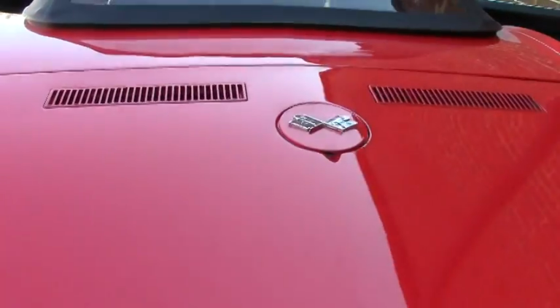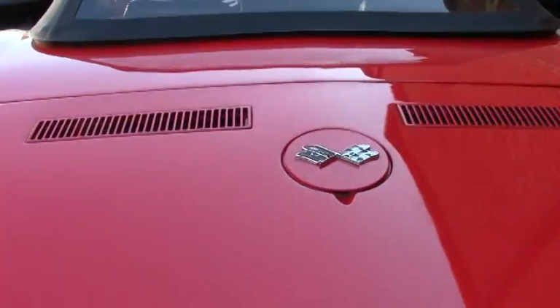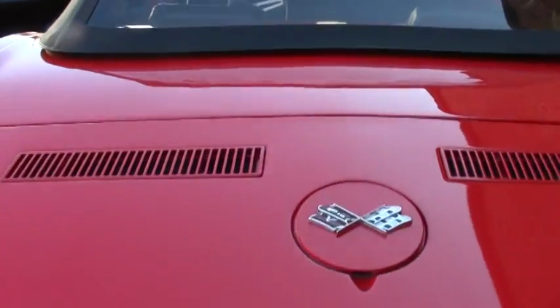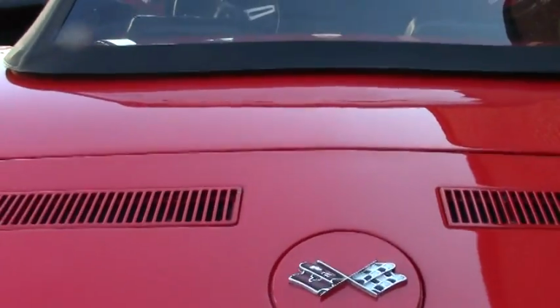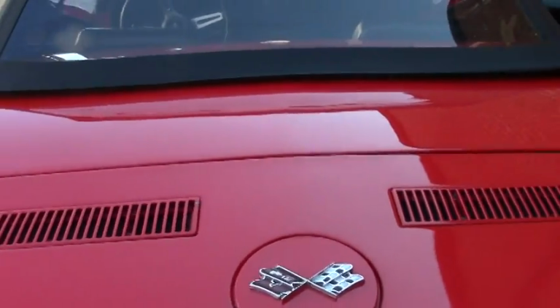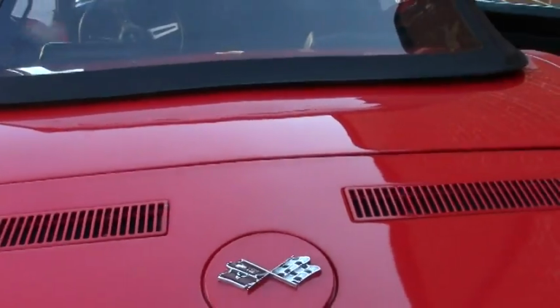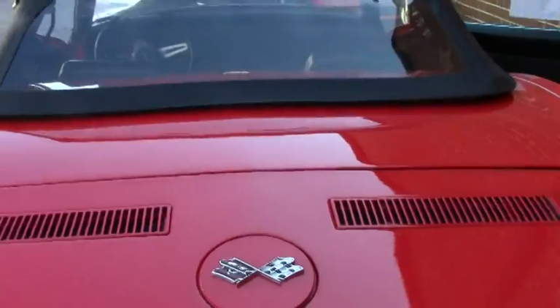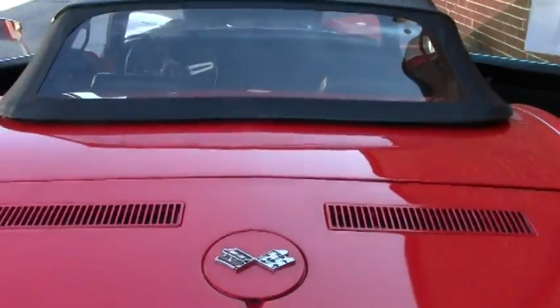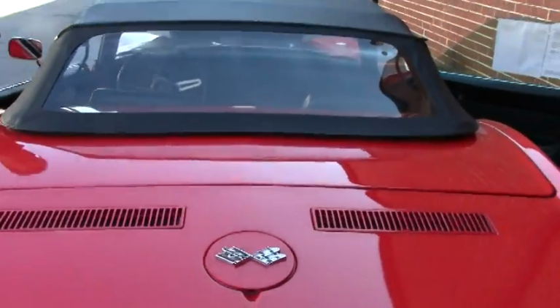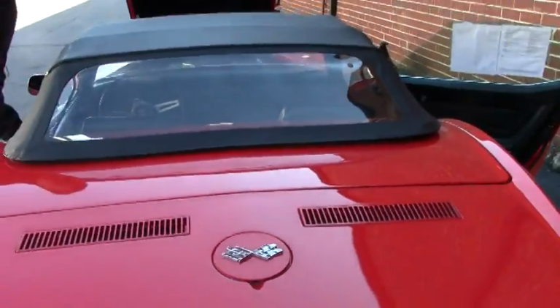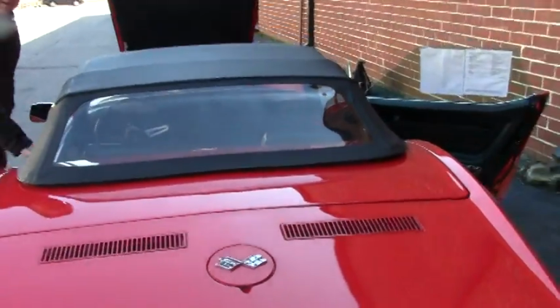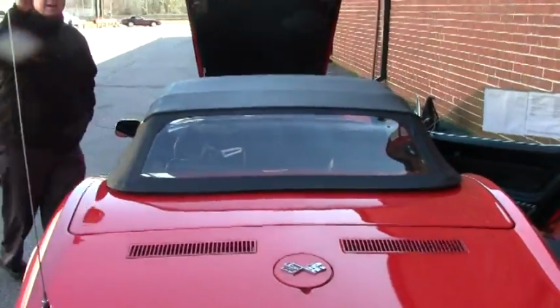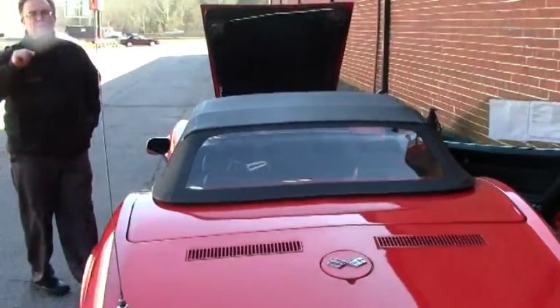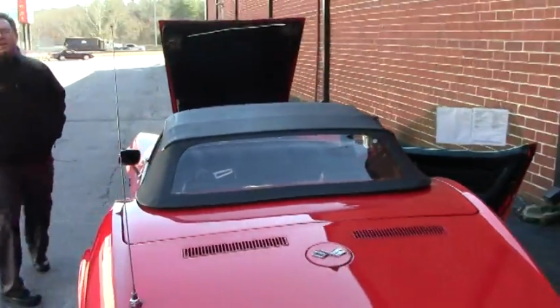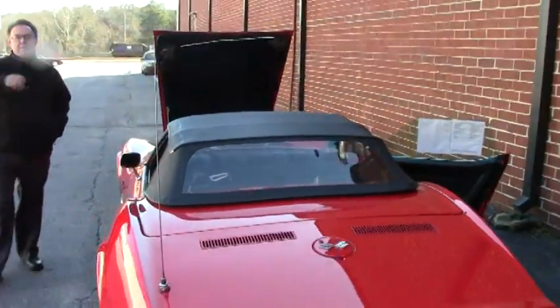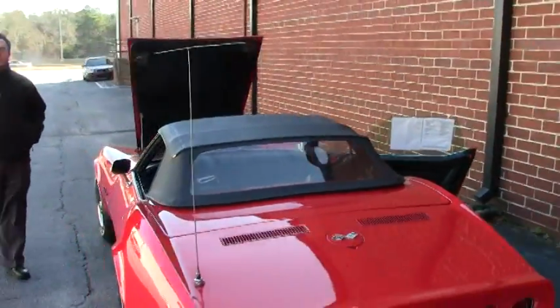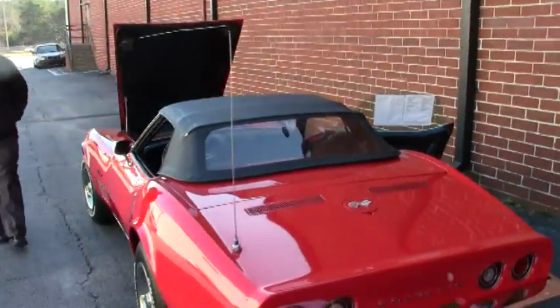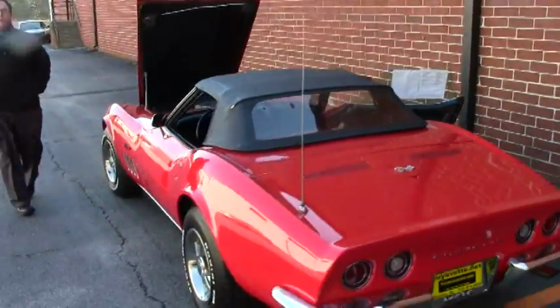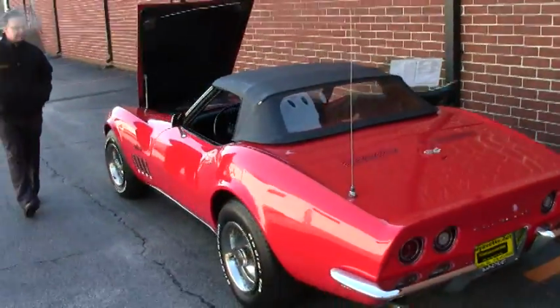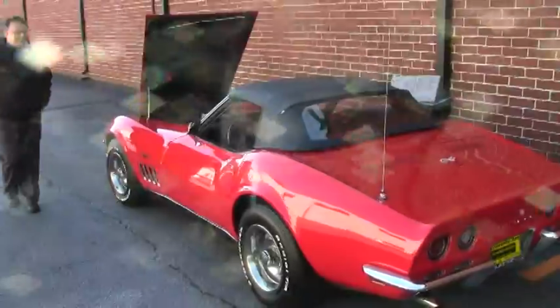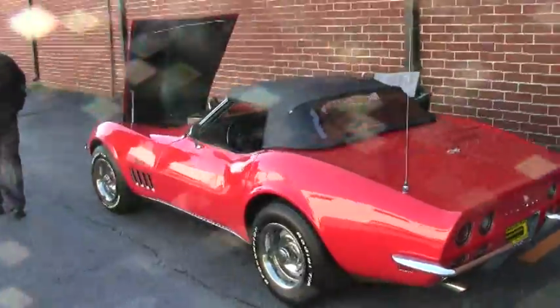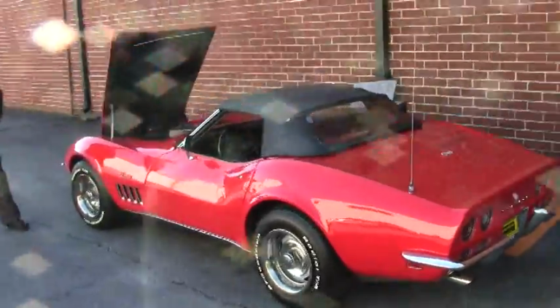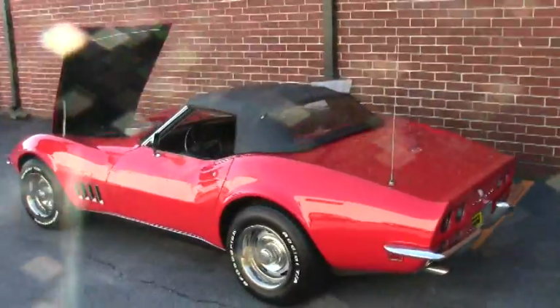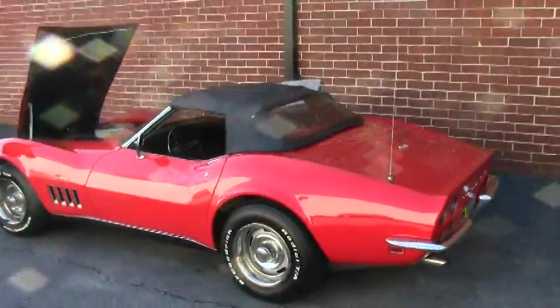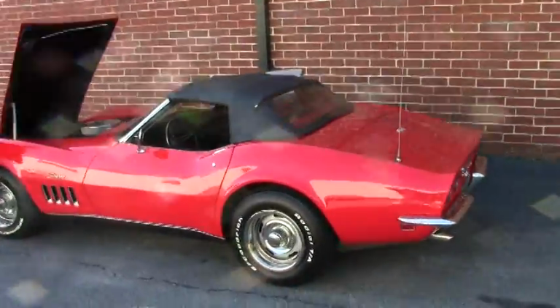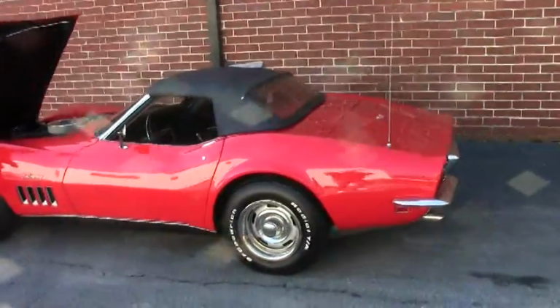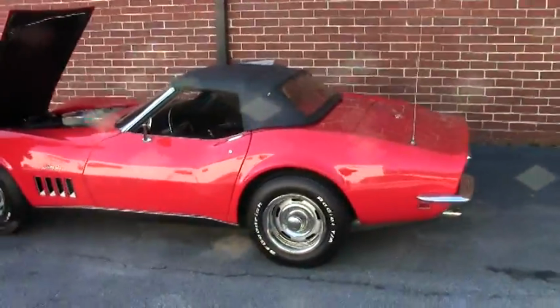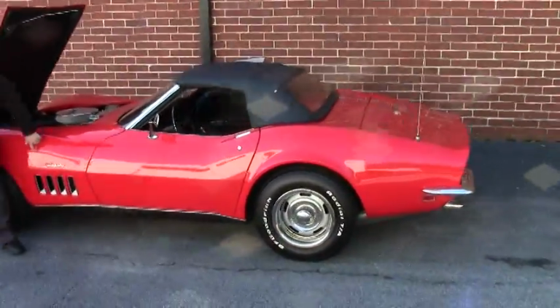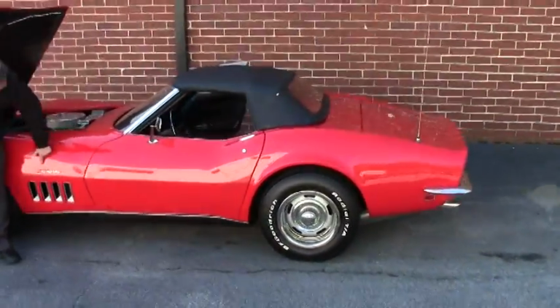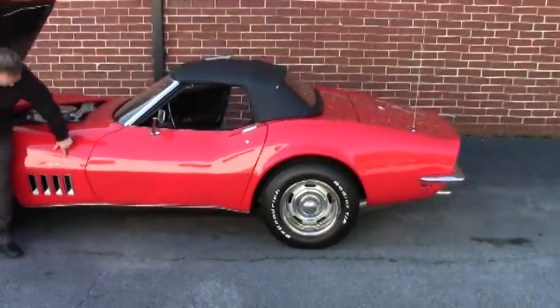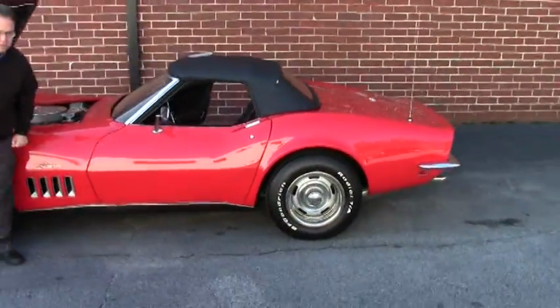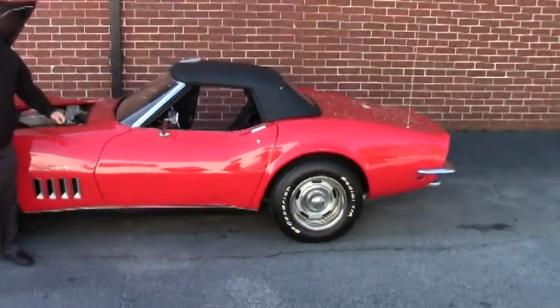A little trivia for everybody — this is the Stingray Corvette. The Stingray was actually a '63 through '67, but became so popular that in '69 they brought back the Stingray as one word.